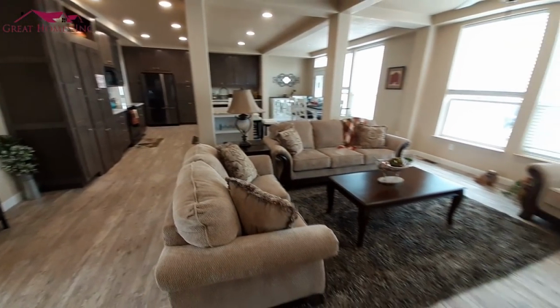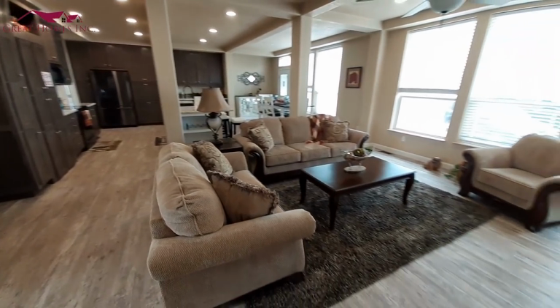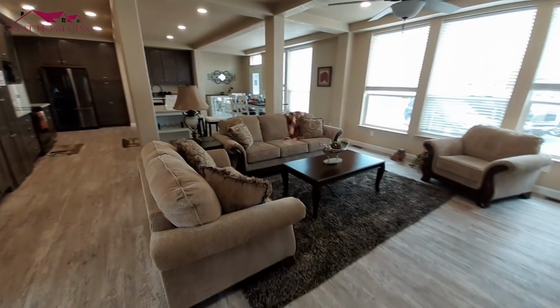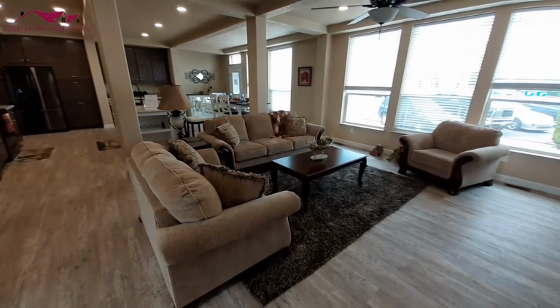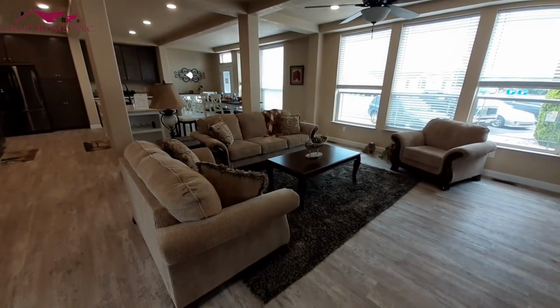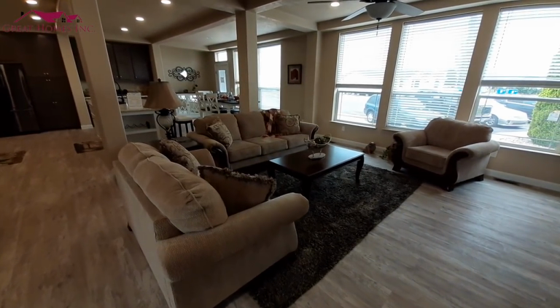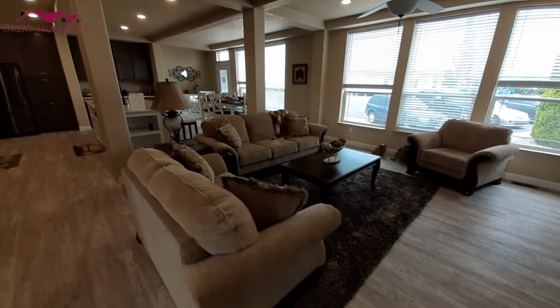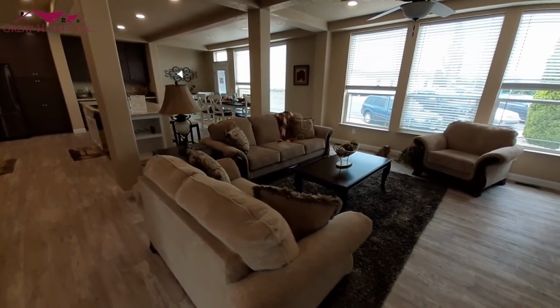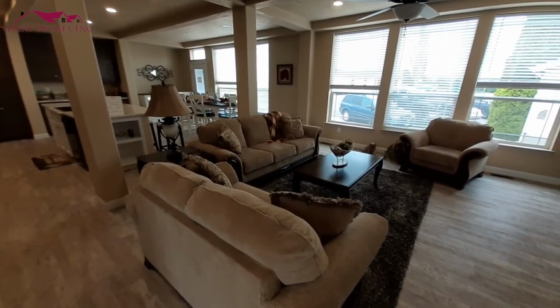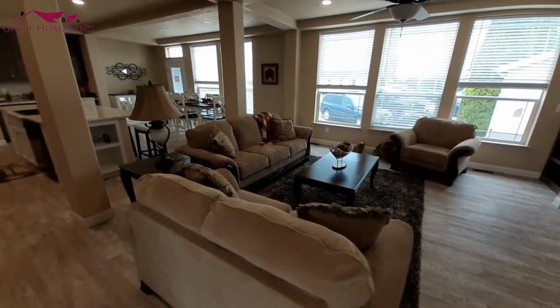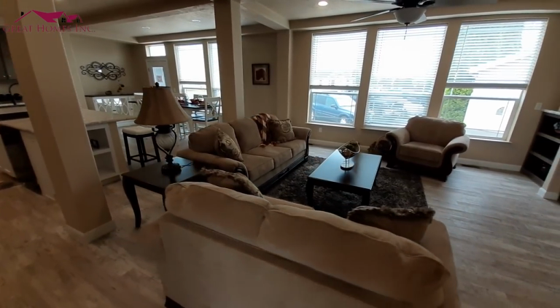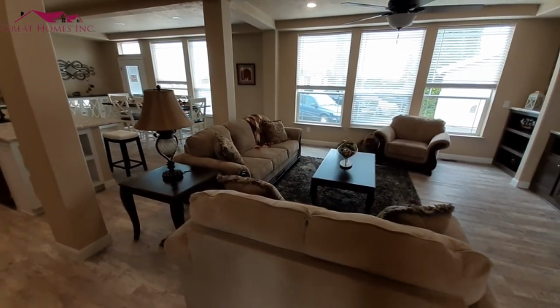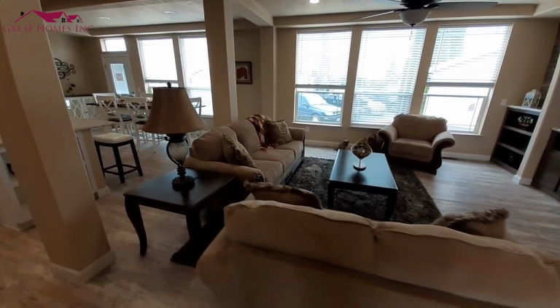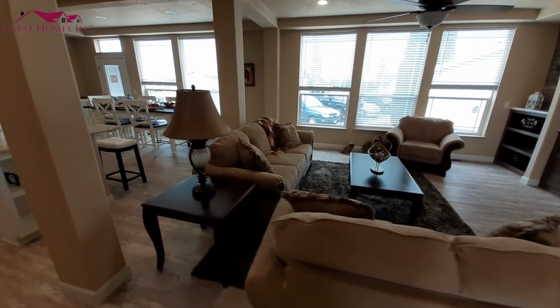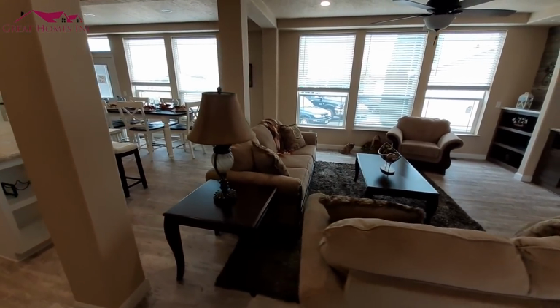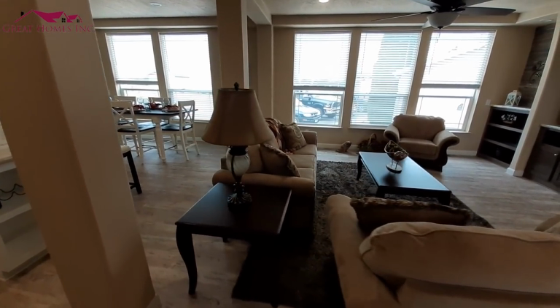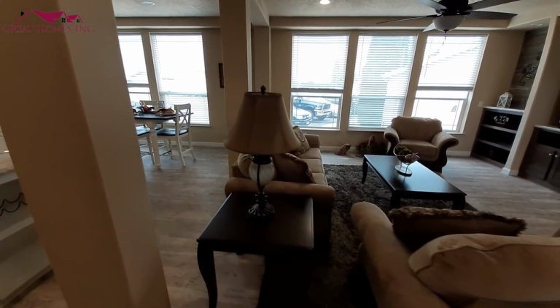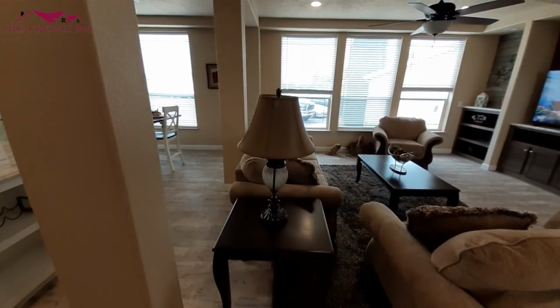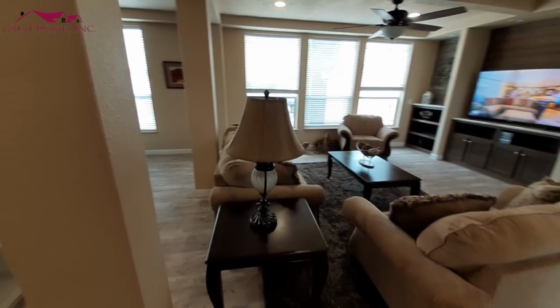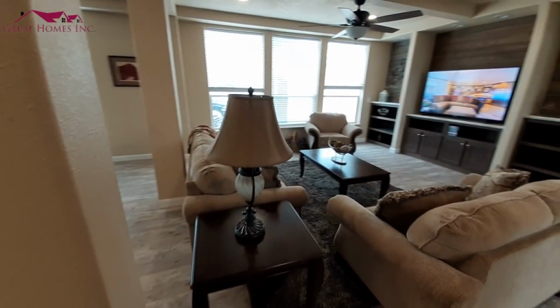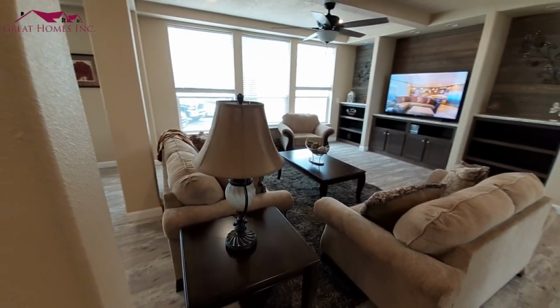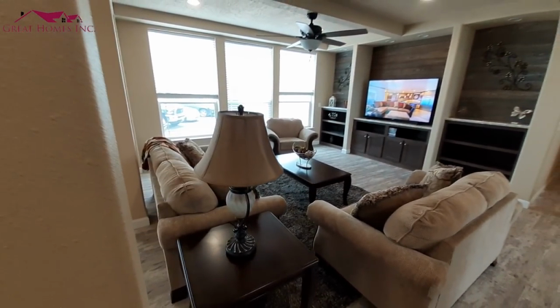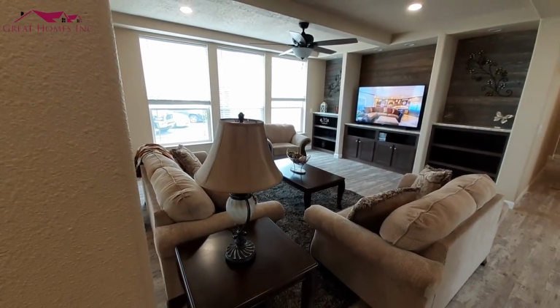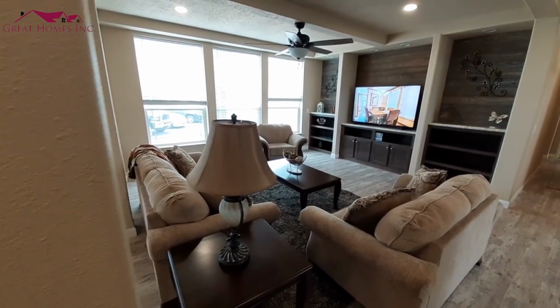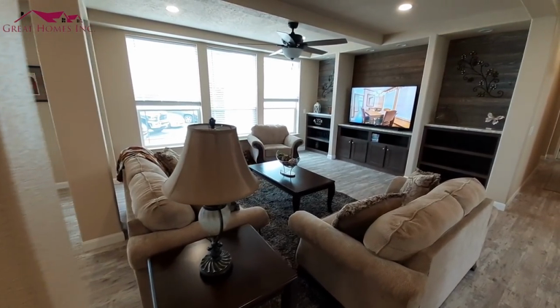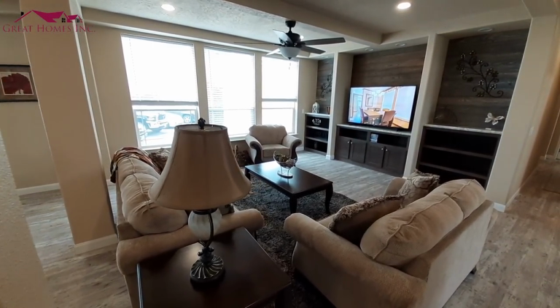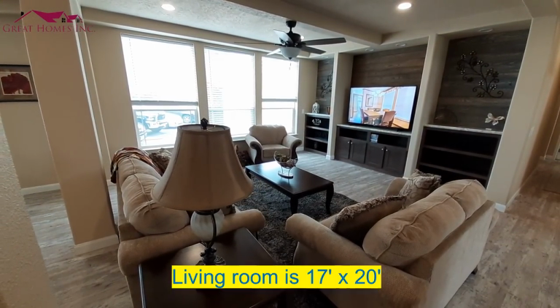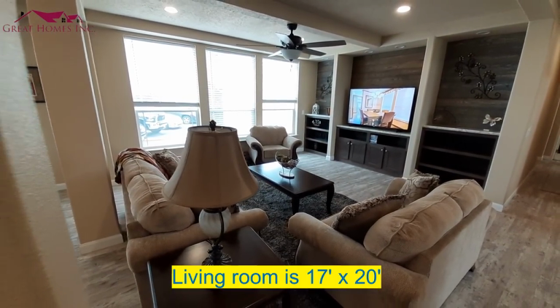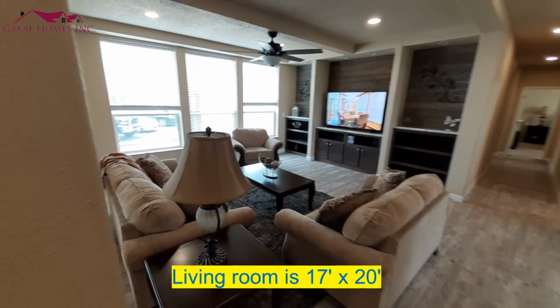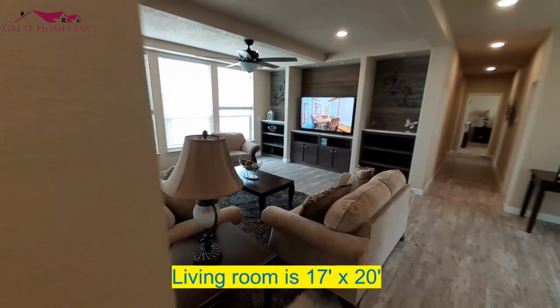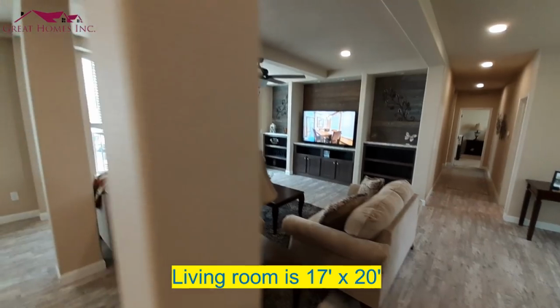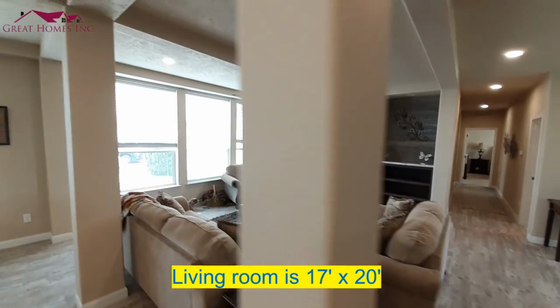Now that I'm done admiring the entertainment center — really big living room area. We'll have a post in the way for a second.